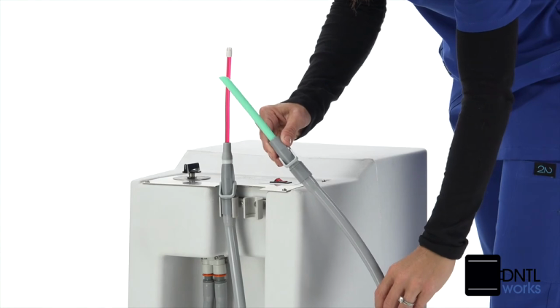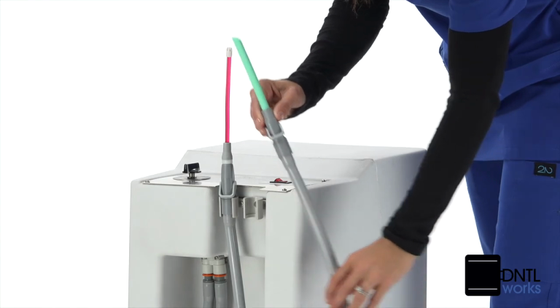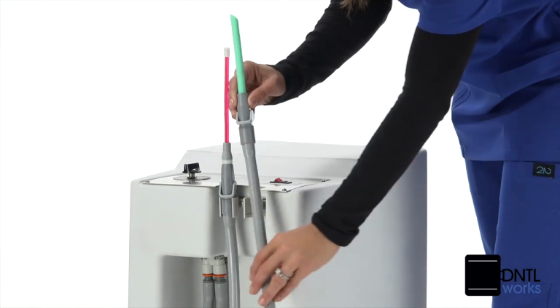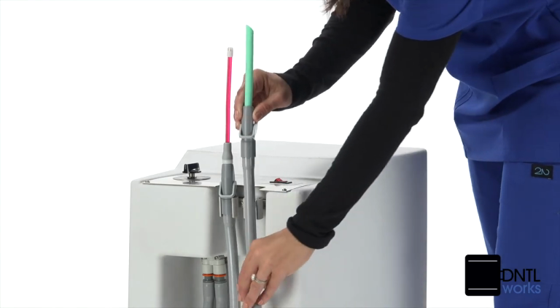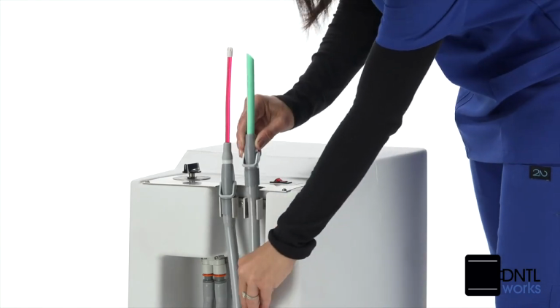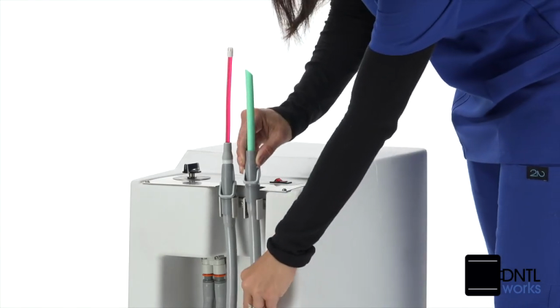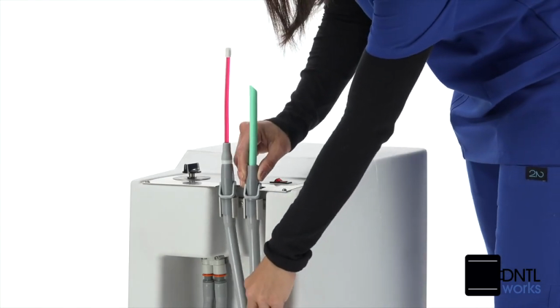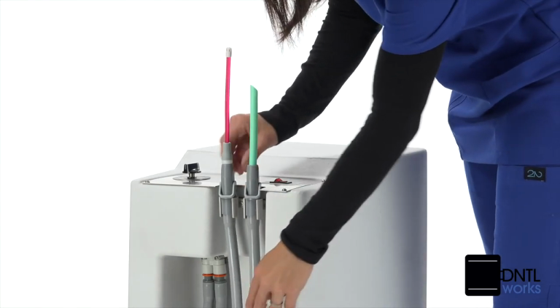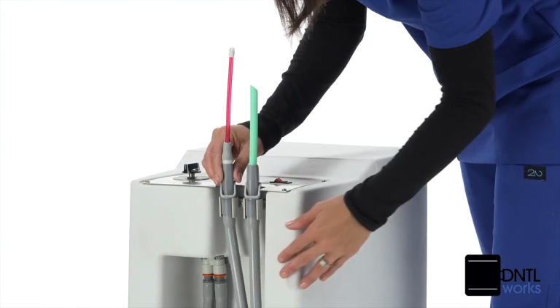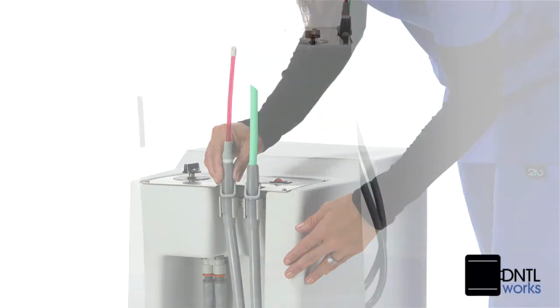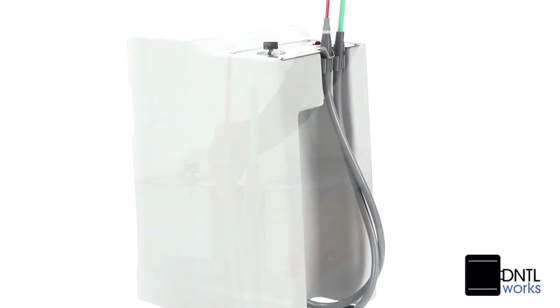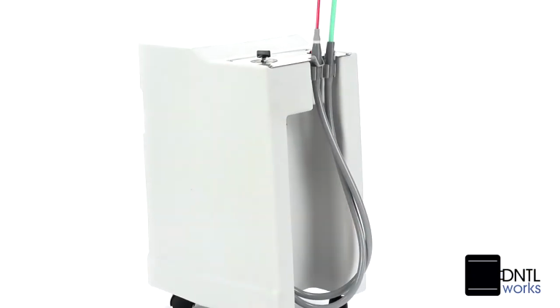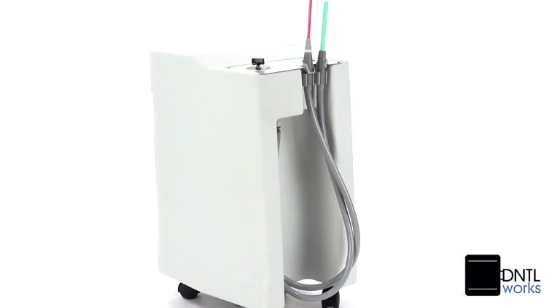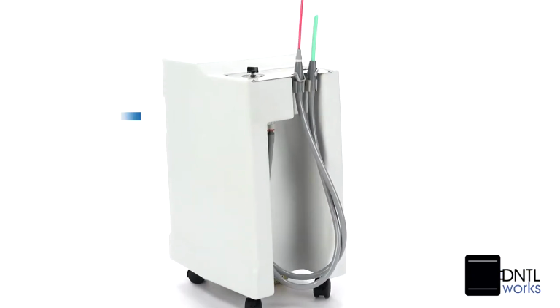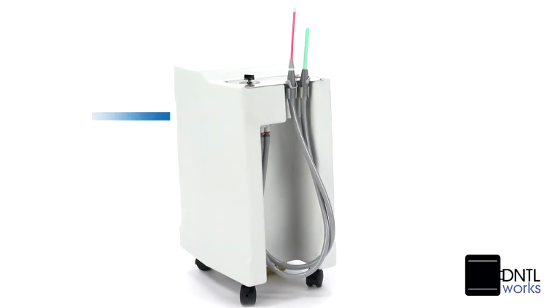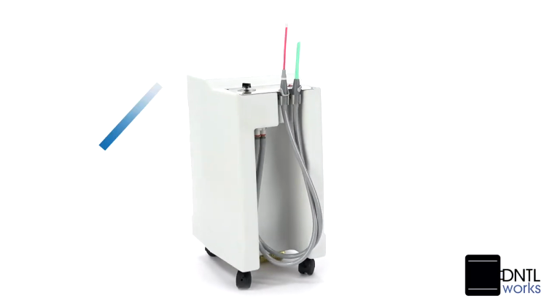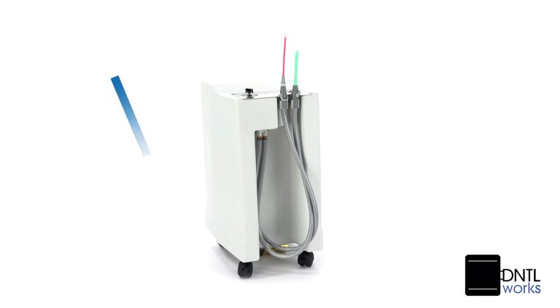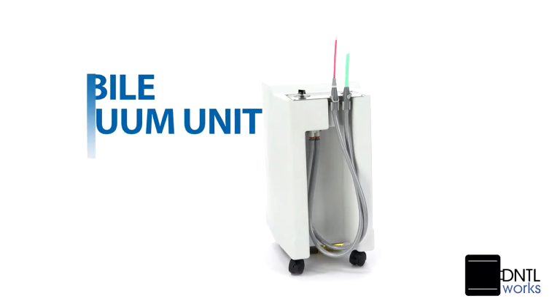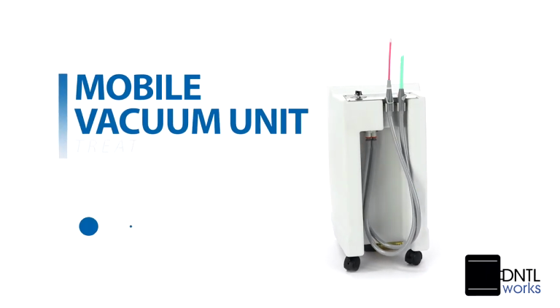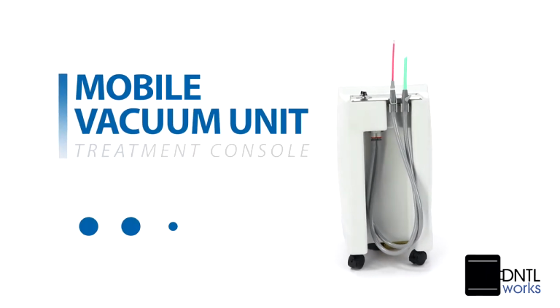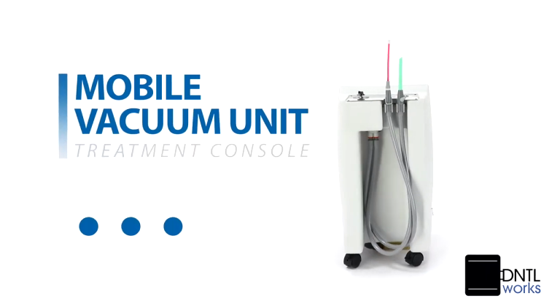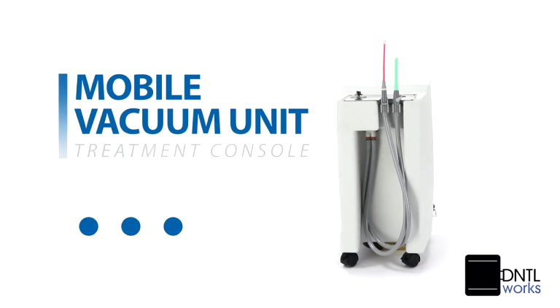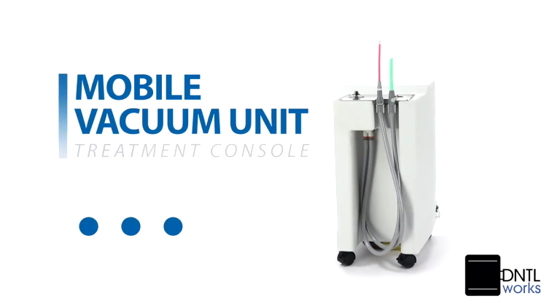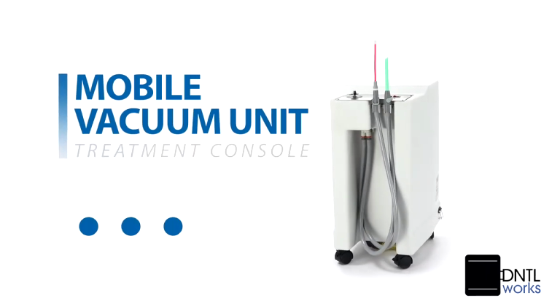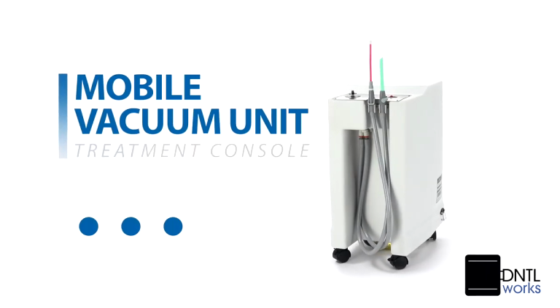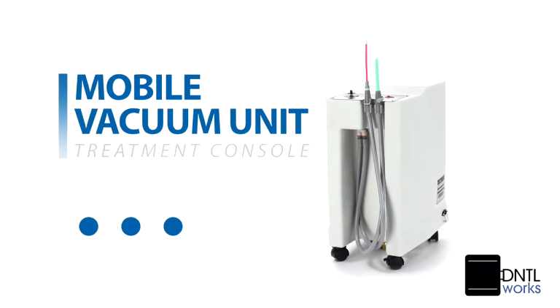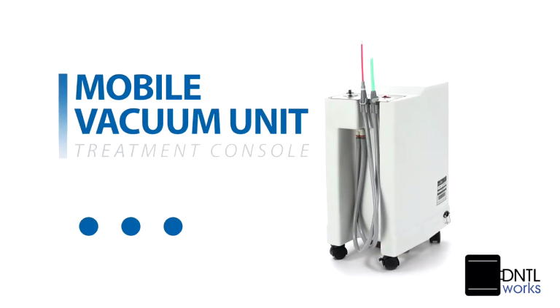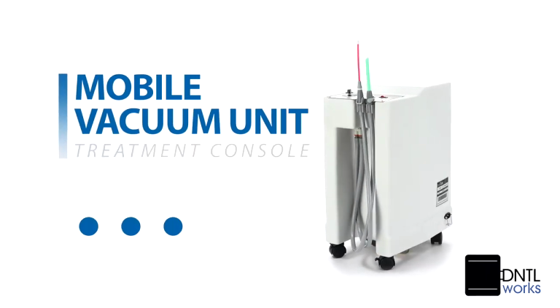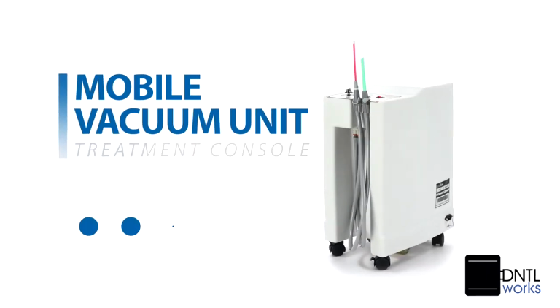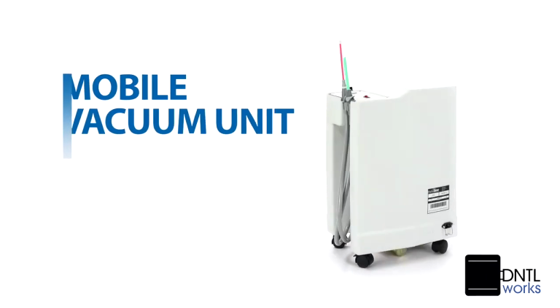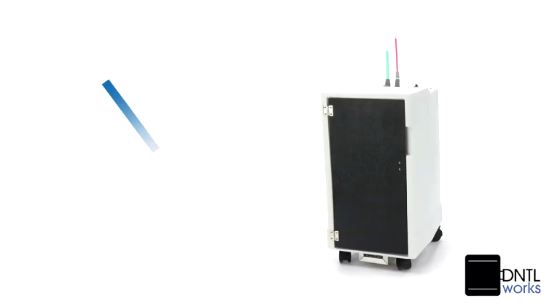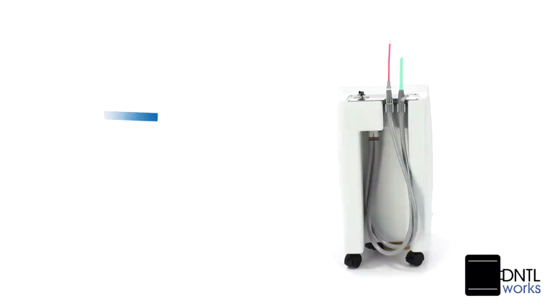Easily the least expensive of oral evacuation units, the Dentalworks mobile vacuum is no obstacle at chairside and inconspicuous when in storage.